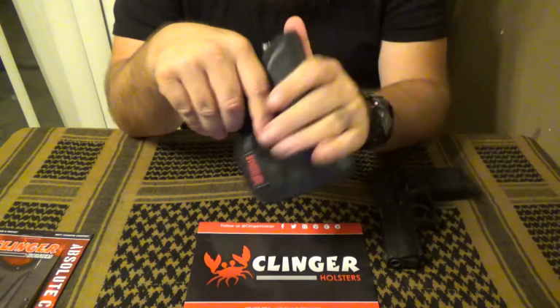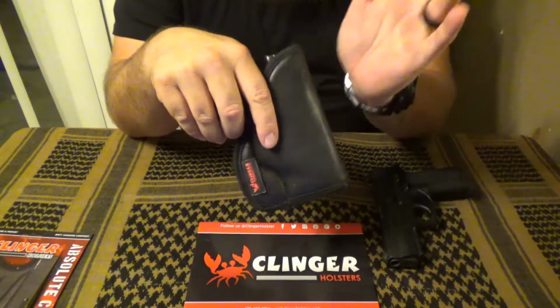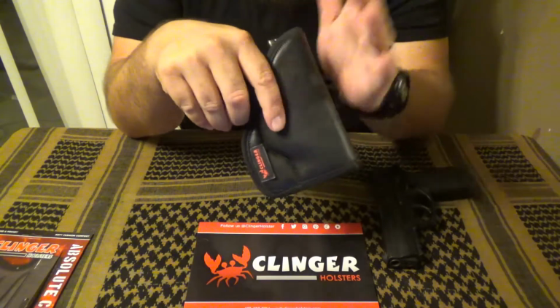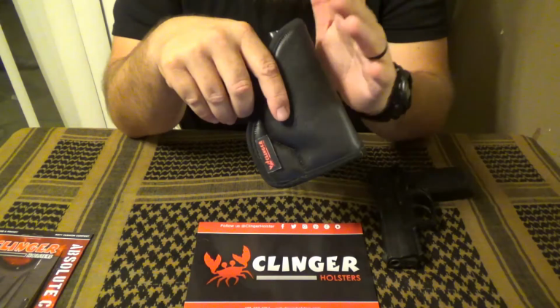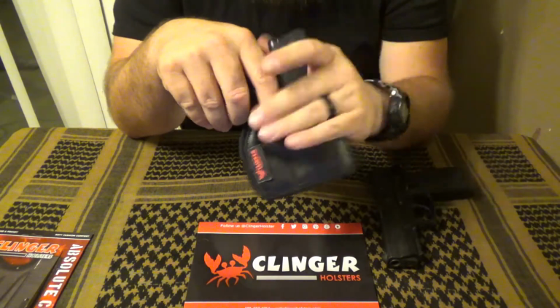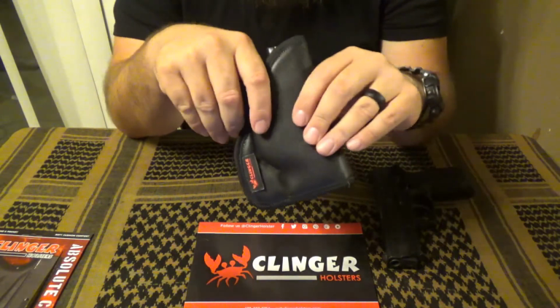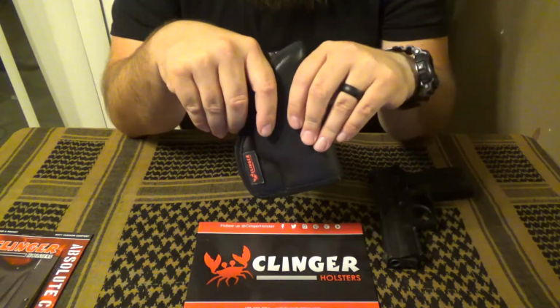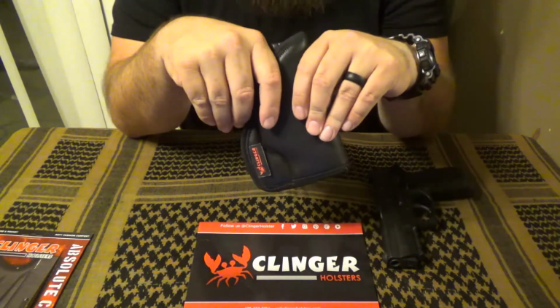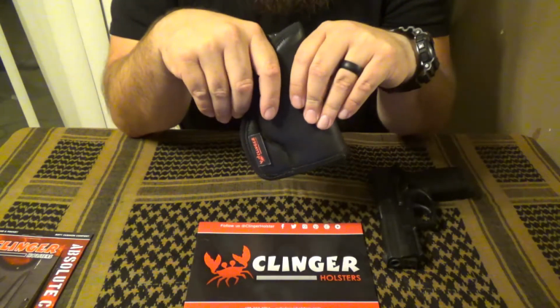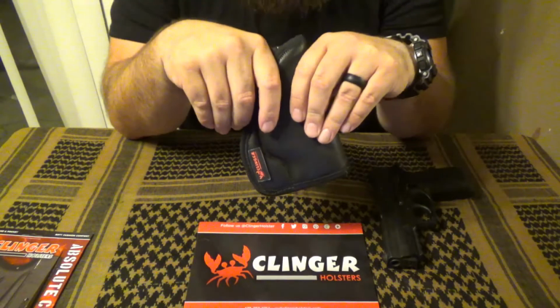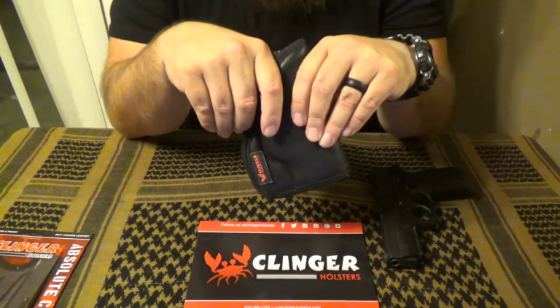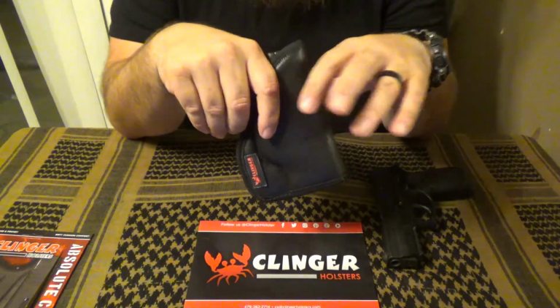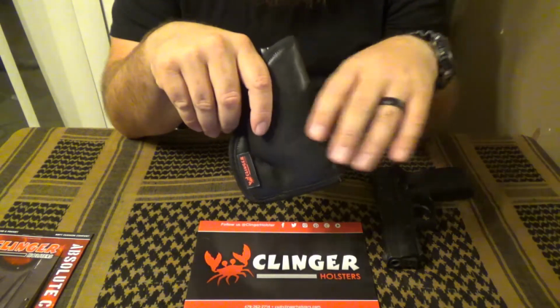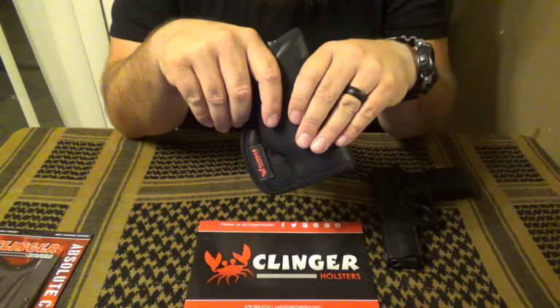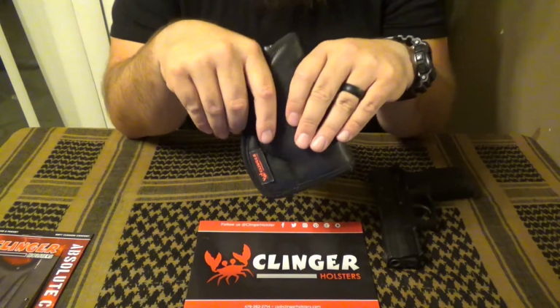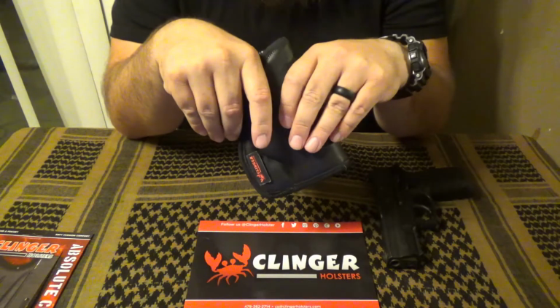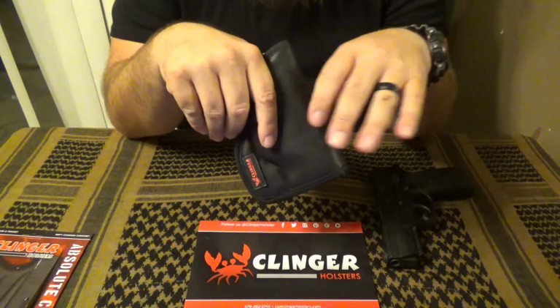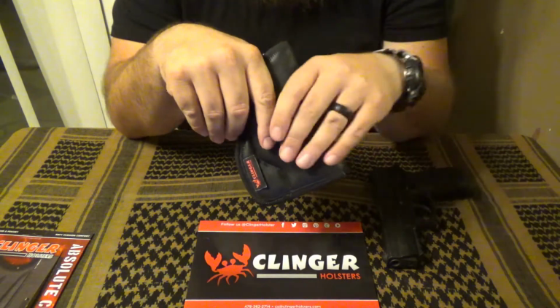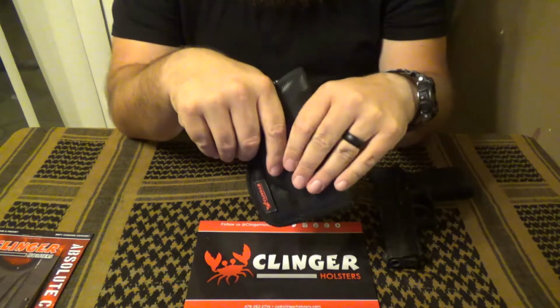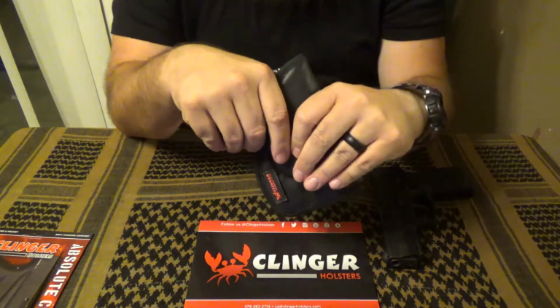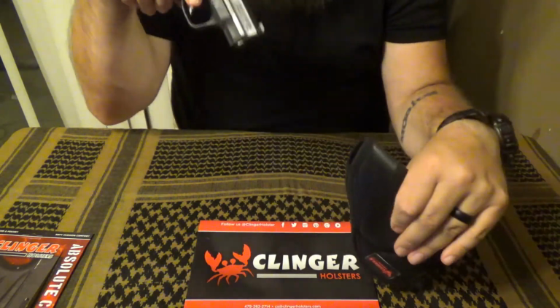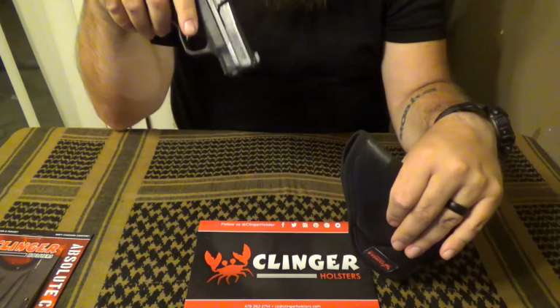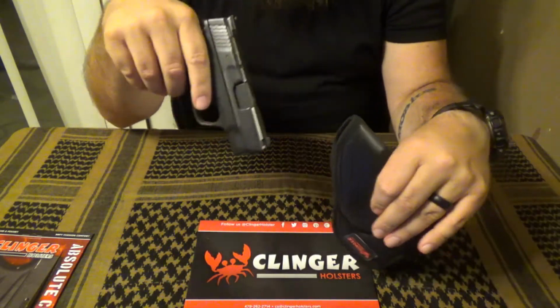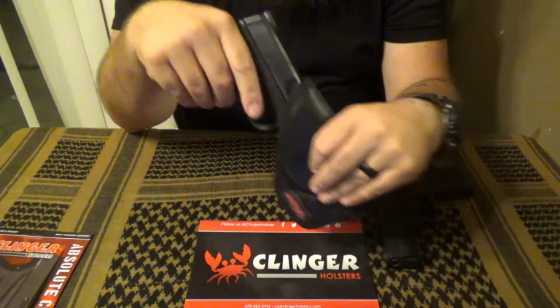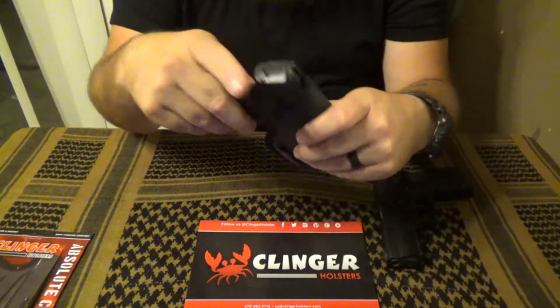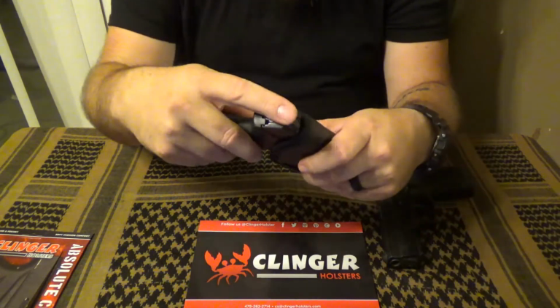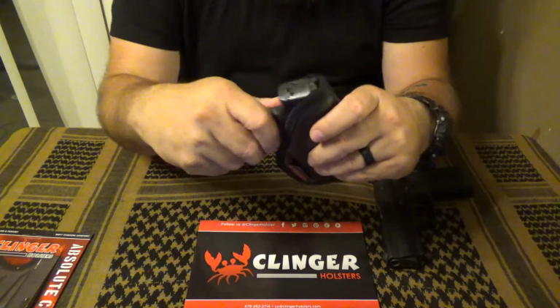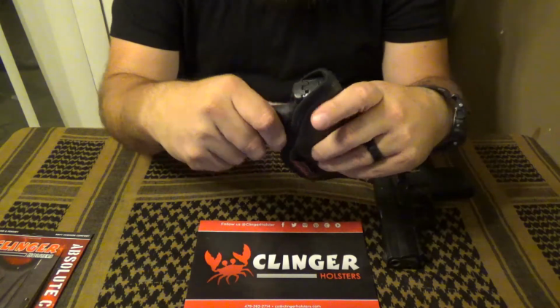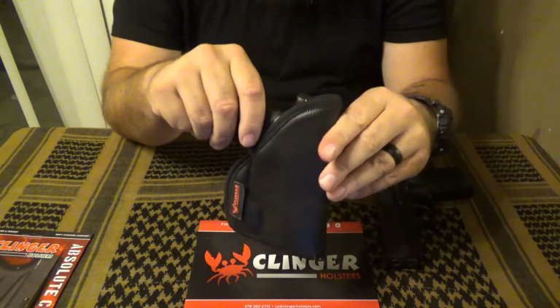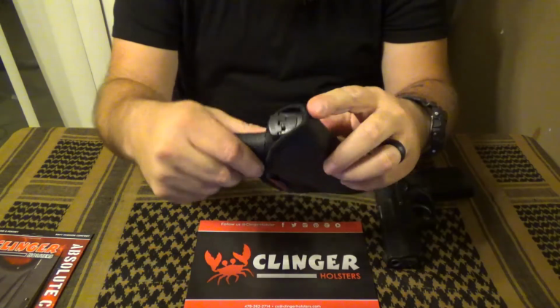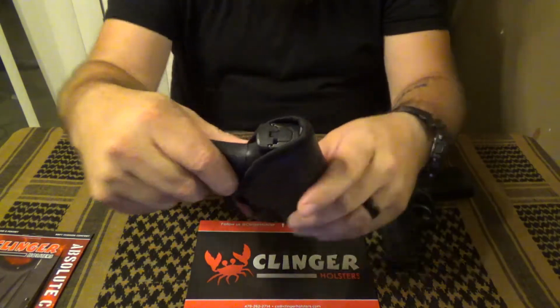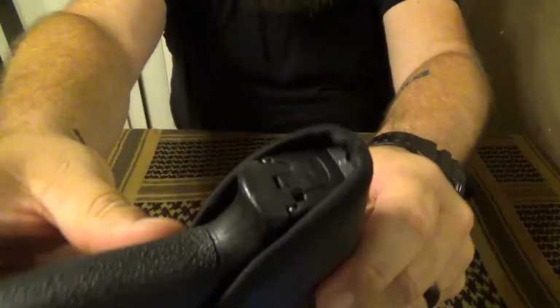If you're driving, if you're walking around, it does seem to work pretty well for that. However, when I tried some practical application and drew from the holster, I found that my Shield tended to get stuck inside of it.